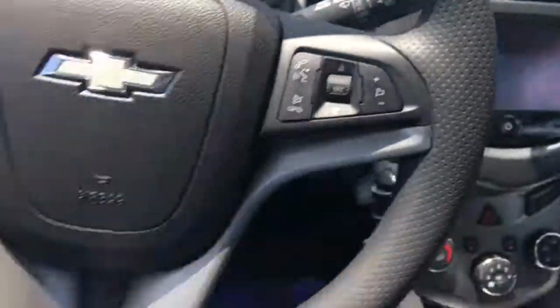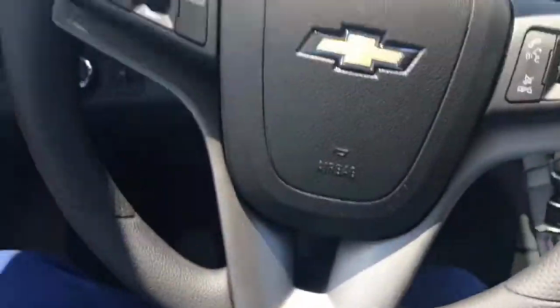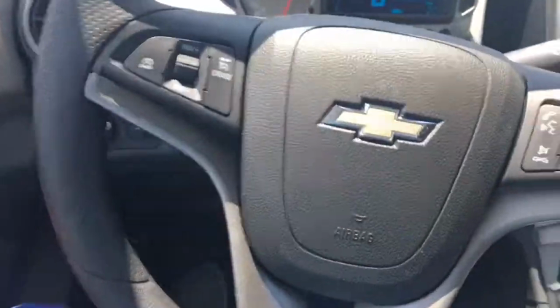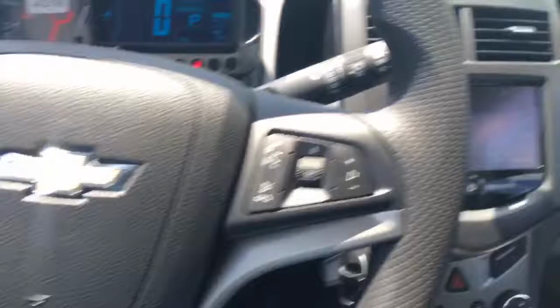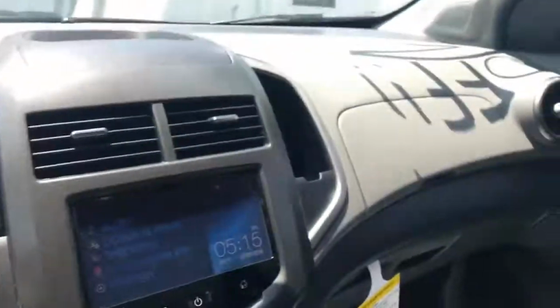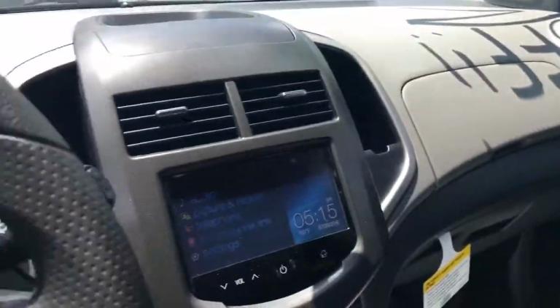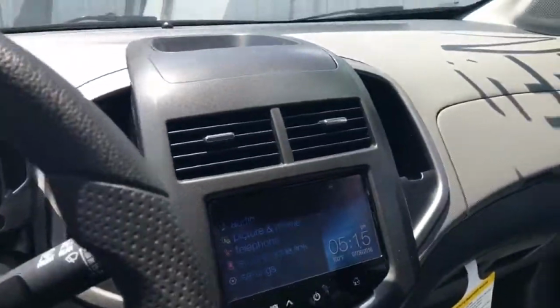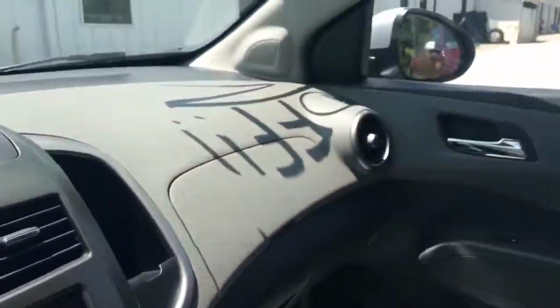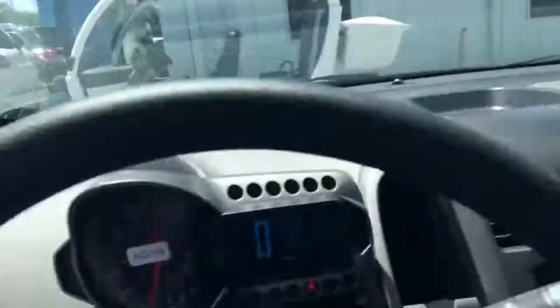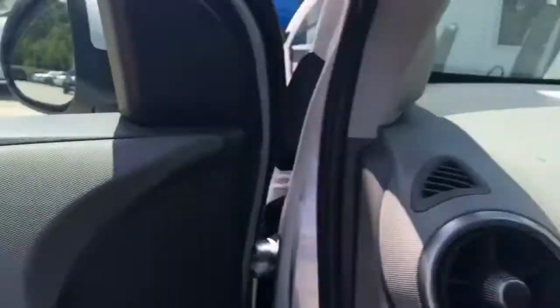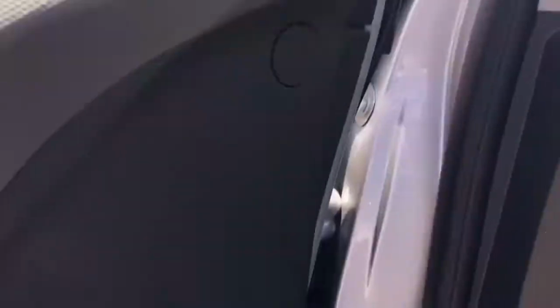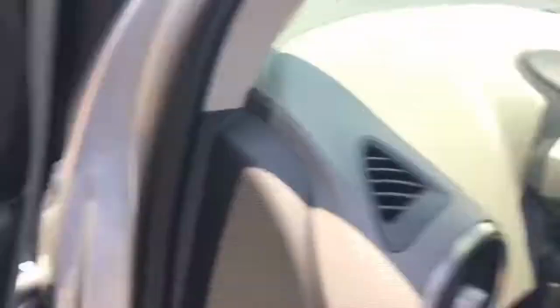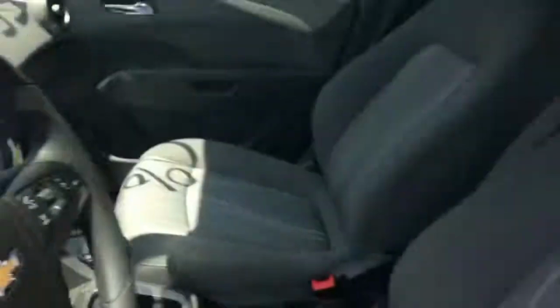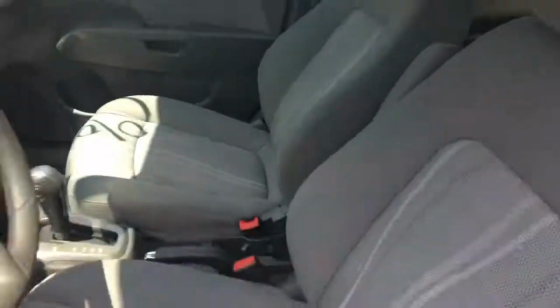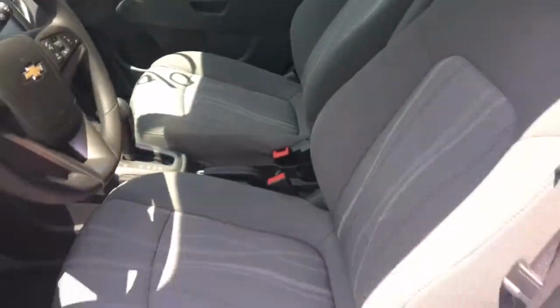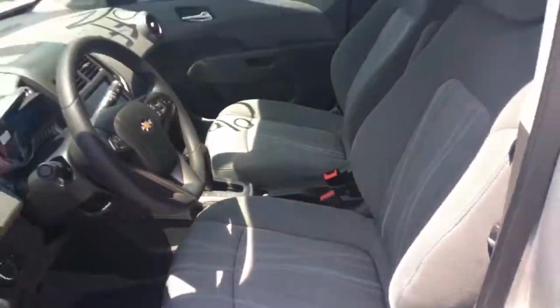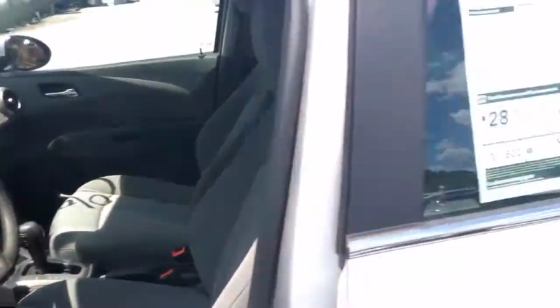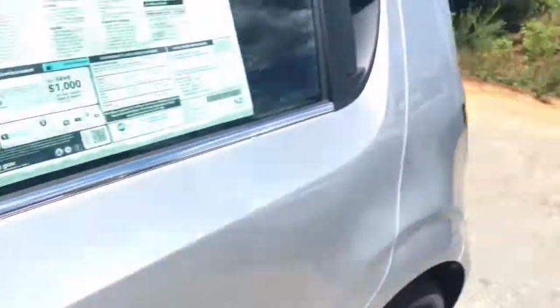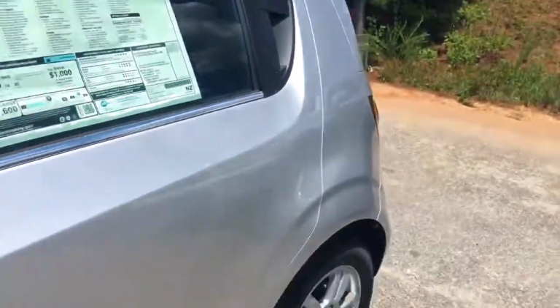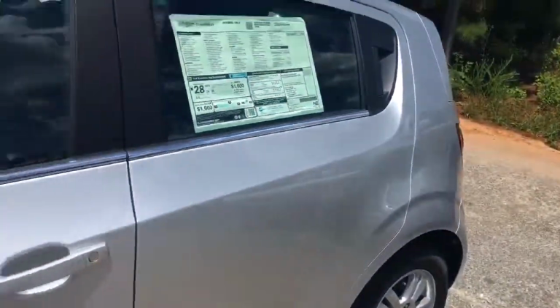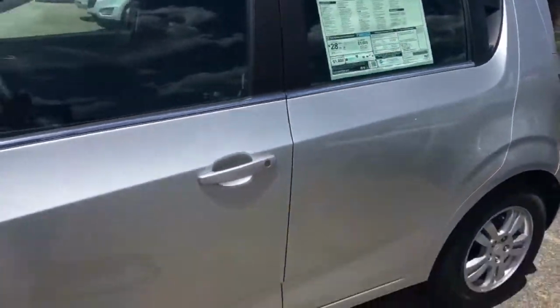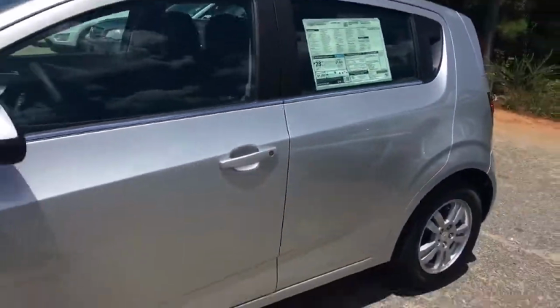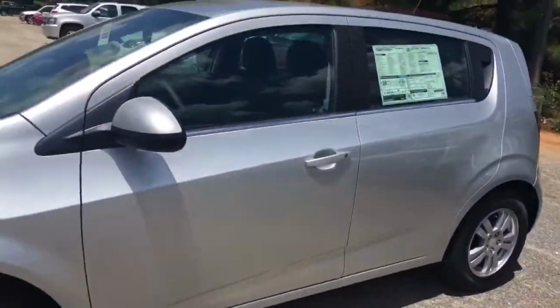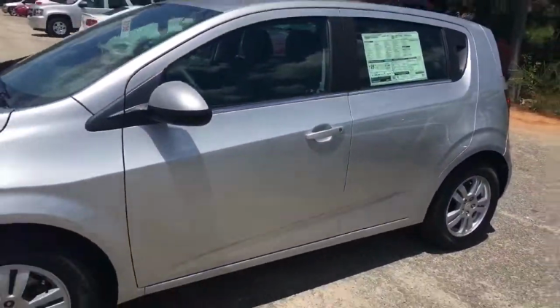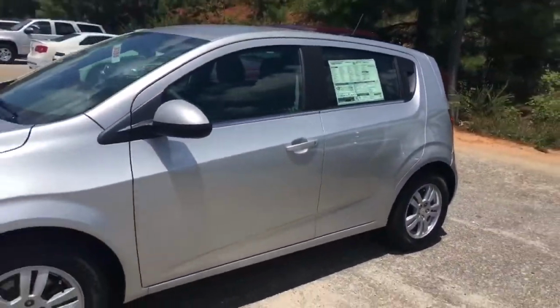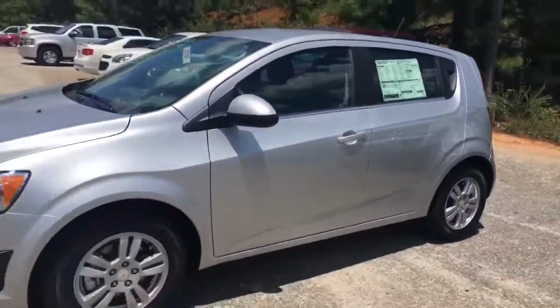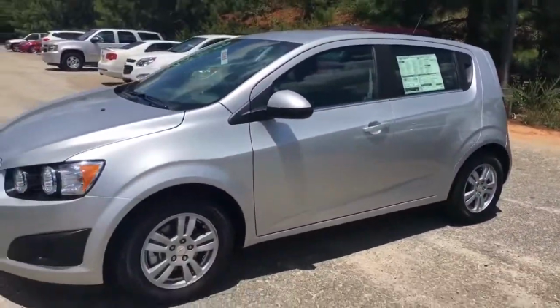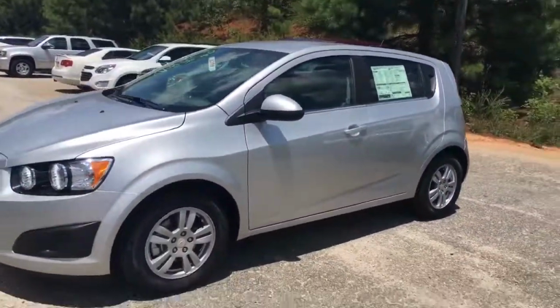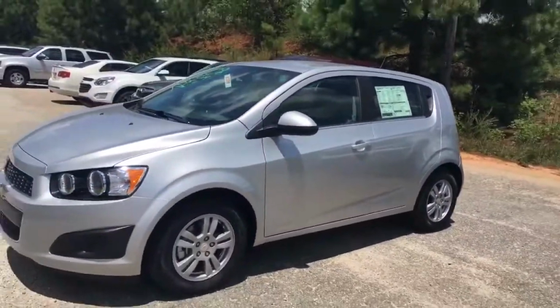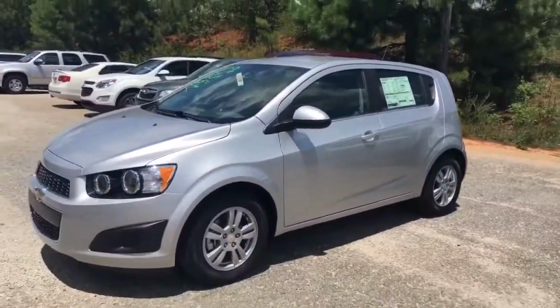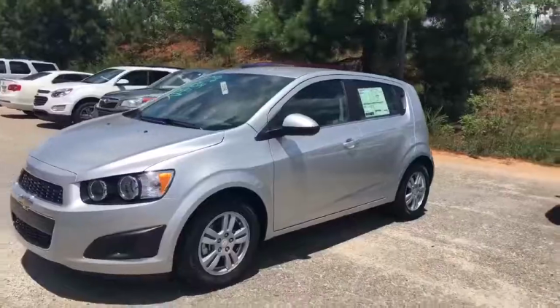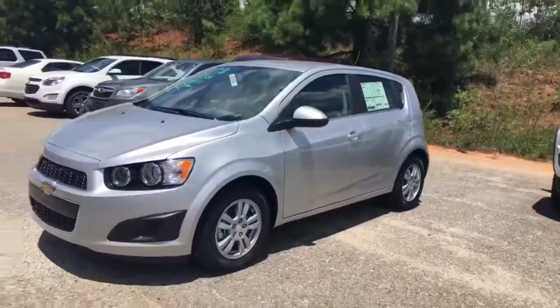Lots of space, as you can see. These are really nice cars — great gas mileage. Come to Jimmy Britt Chevrolet, ask for Elka Perez, and take it for a drive. Thank you.